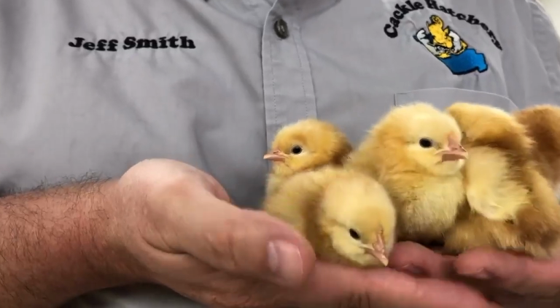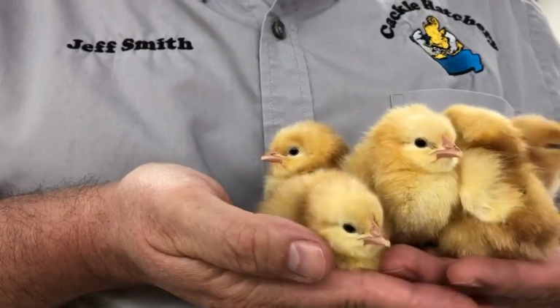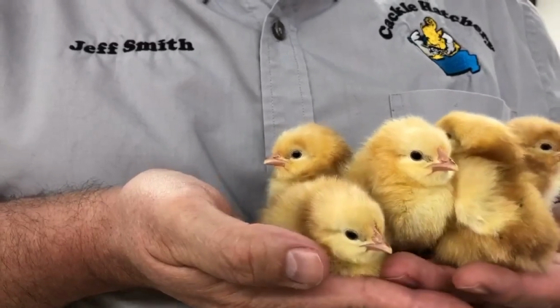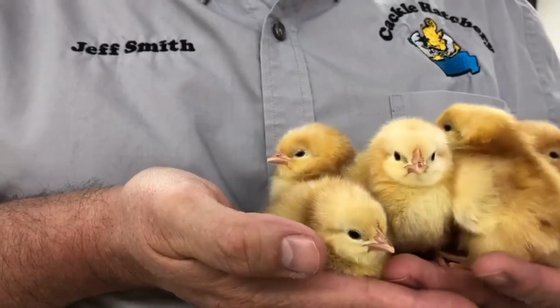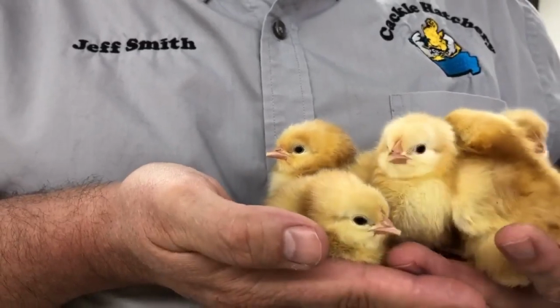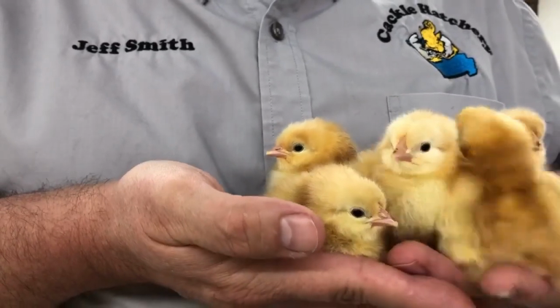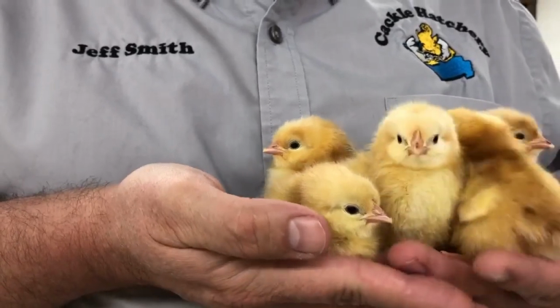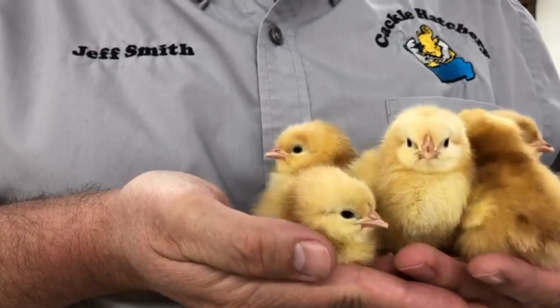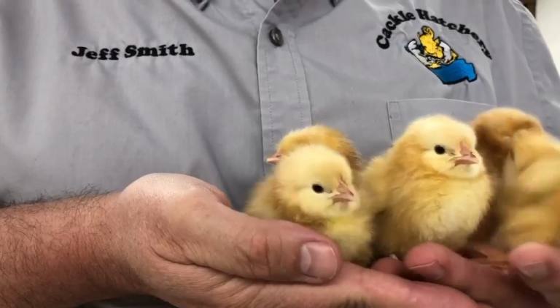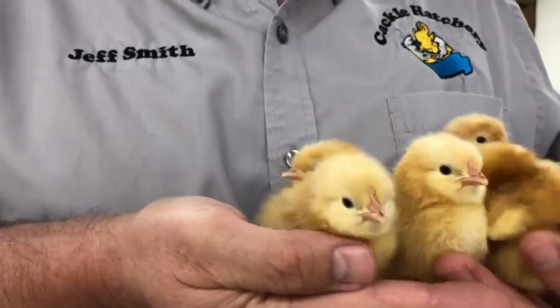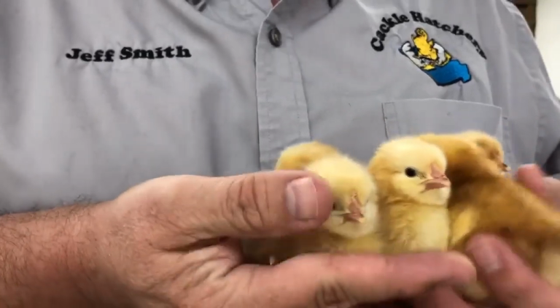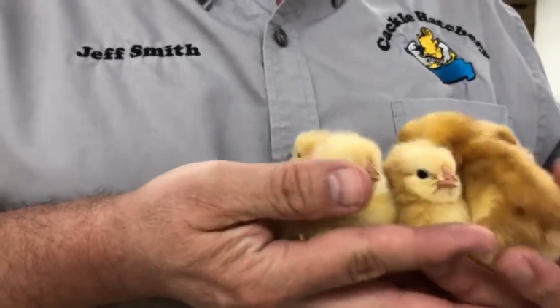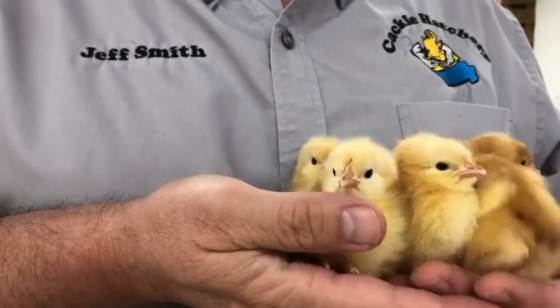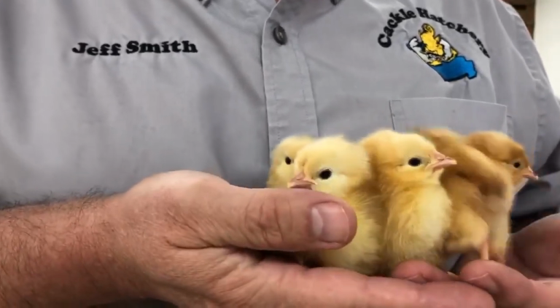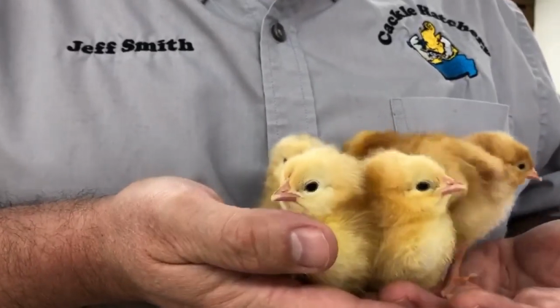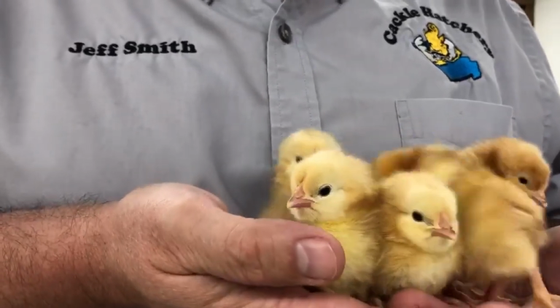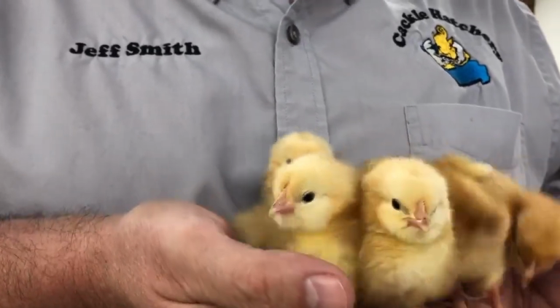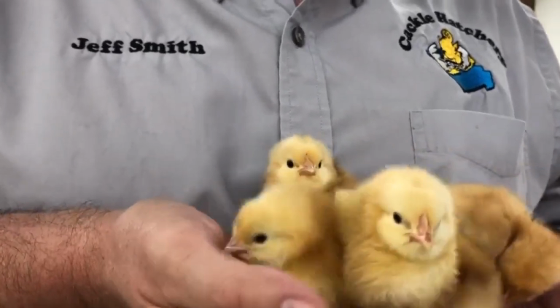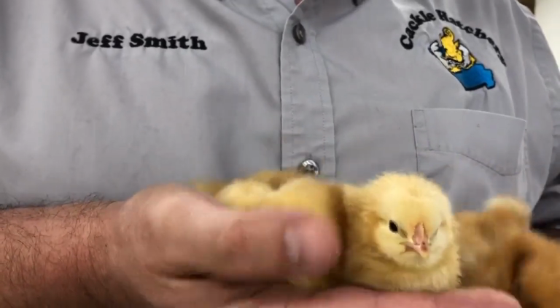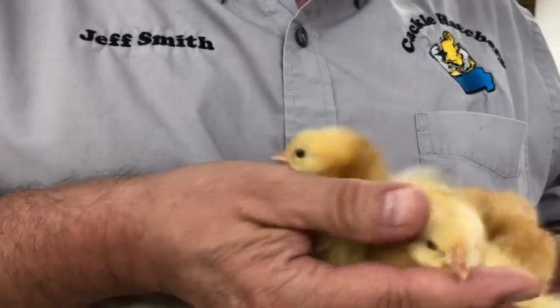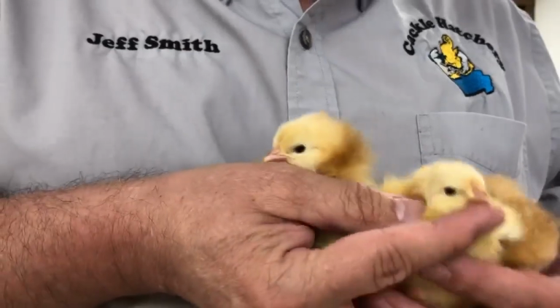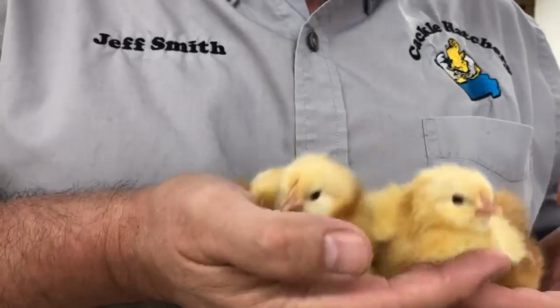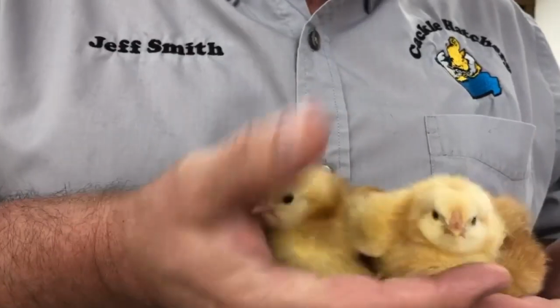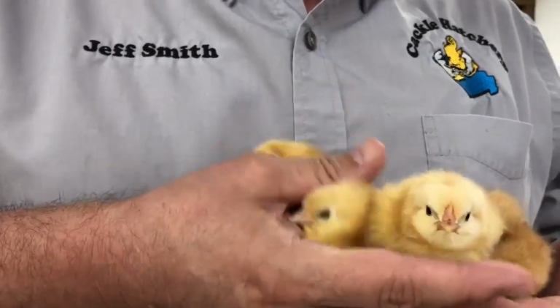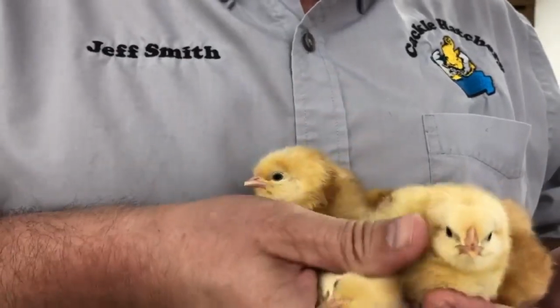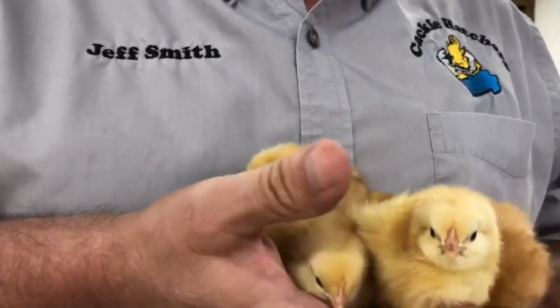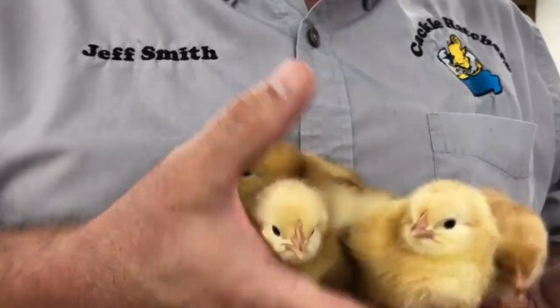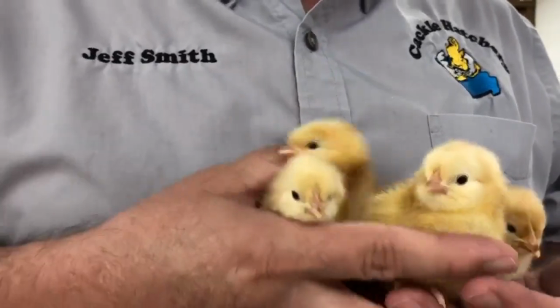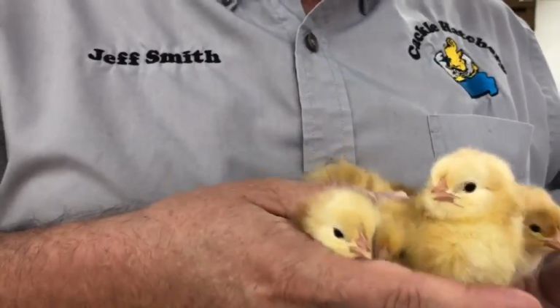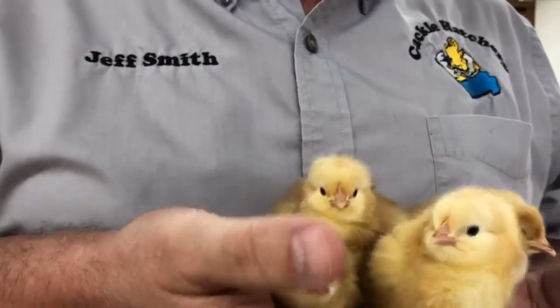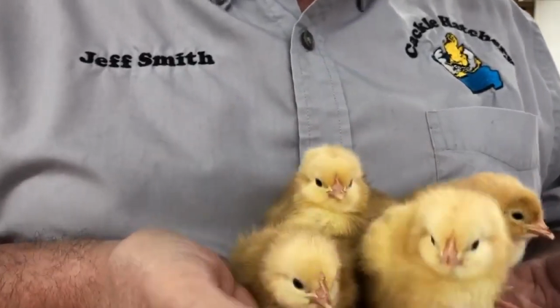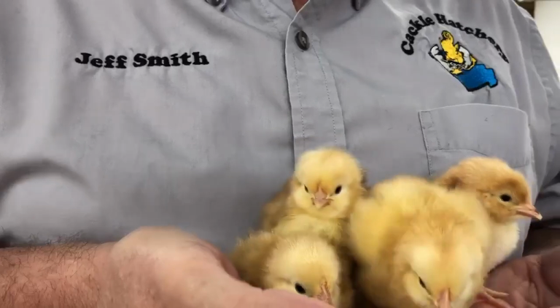These are Jubilee Orpington baby chicks from Cackle Hatchery. They come with a little bit of variance color-wise — you'll even get some with stripes on them.